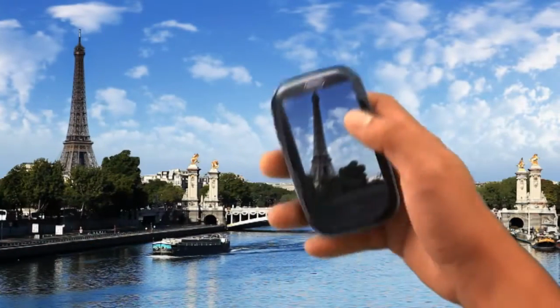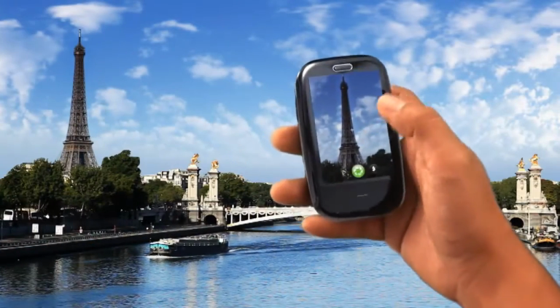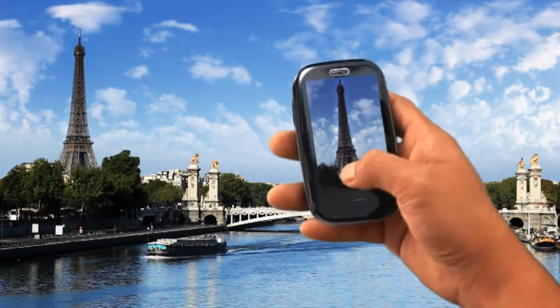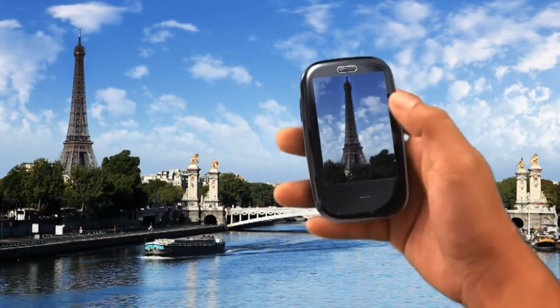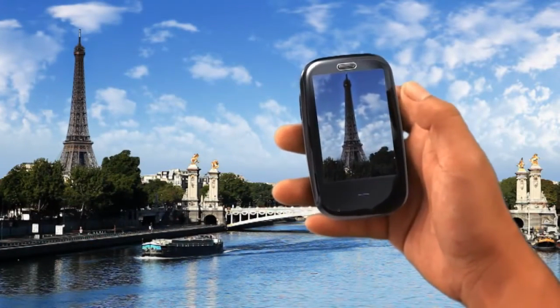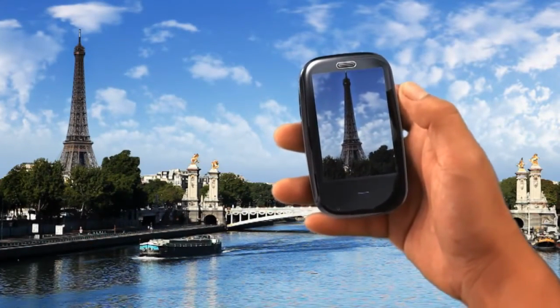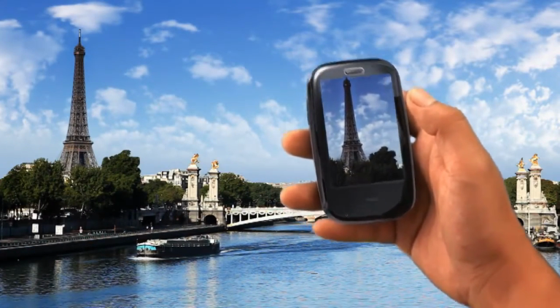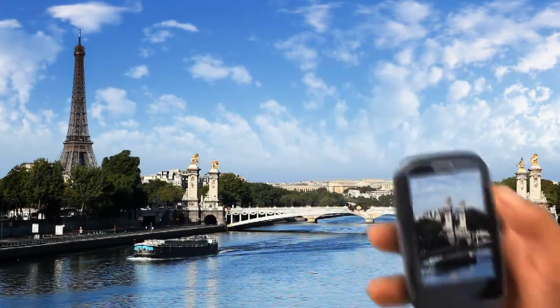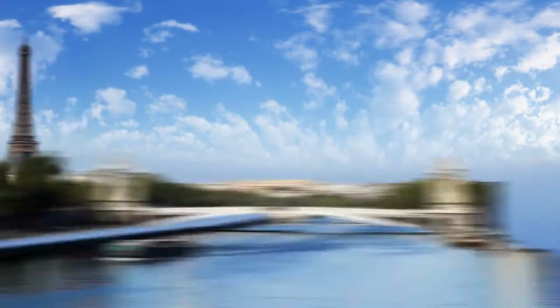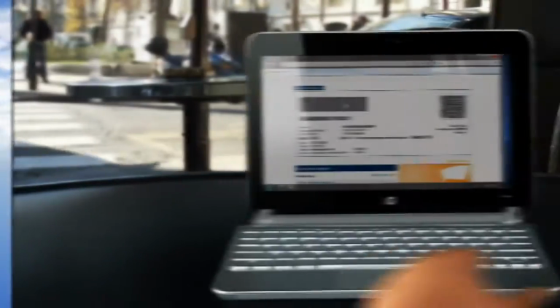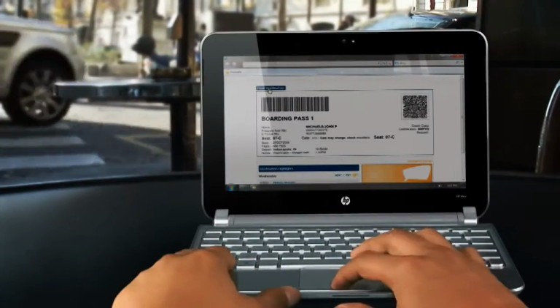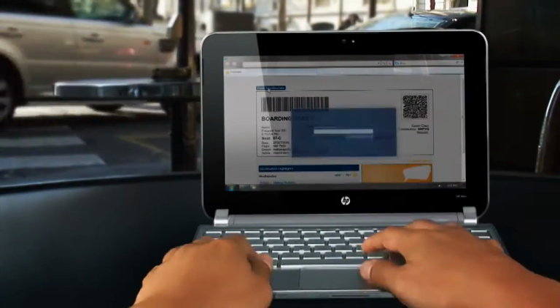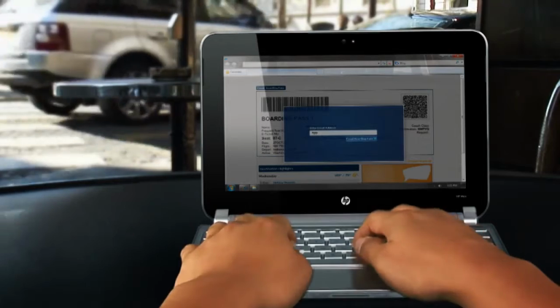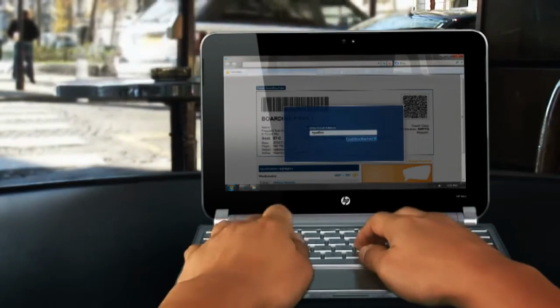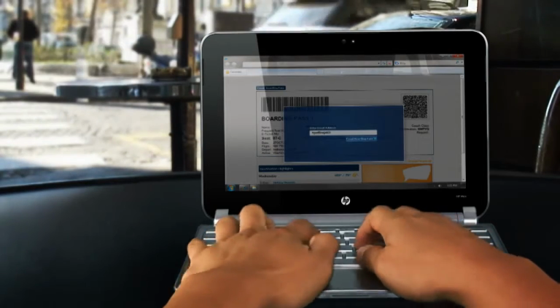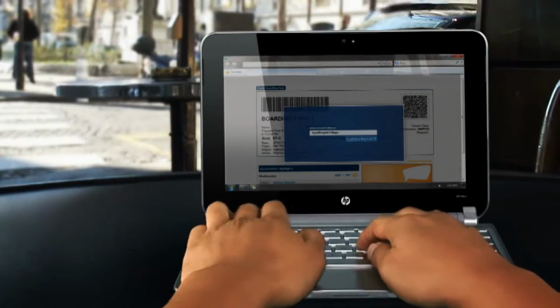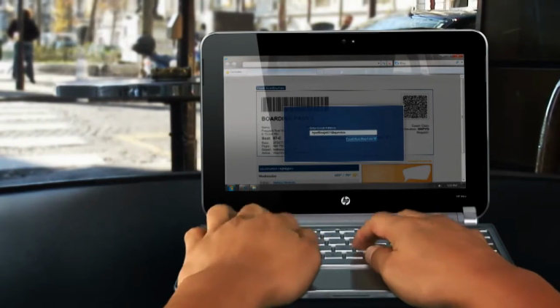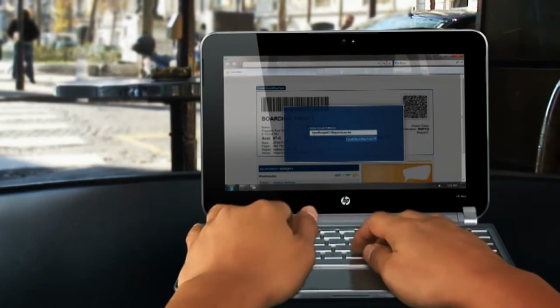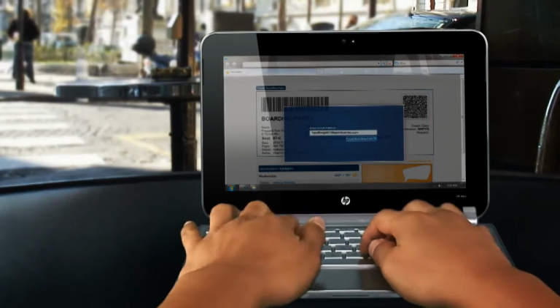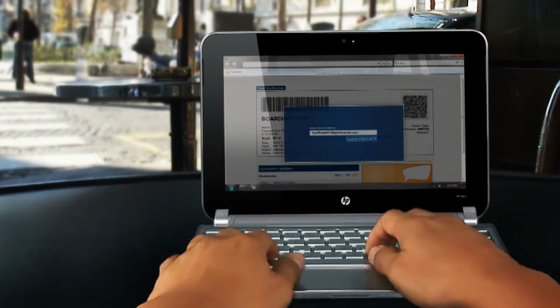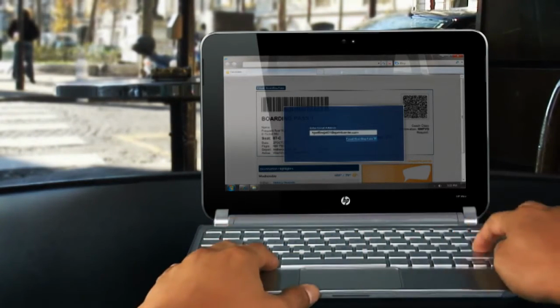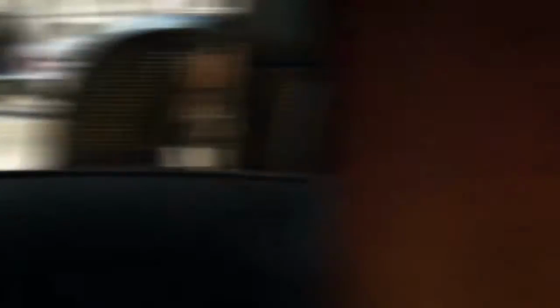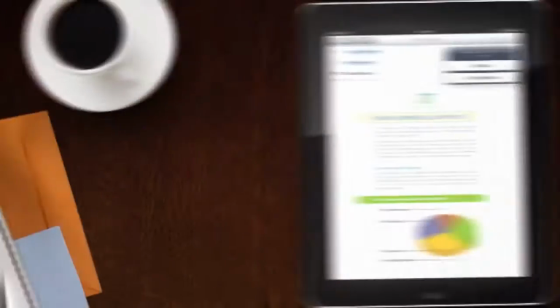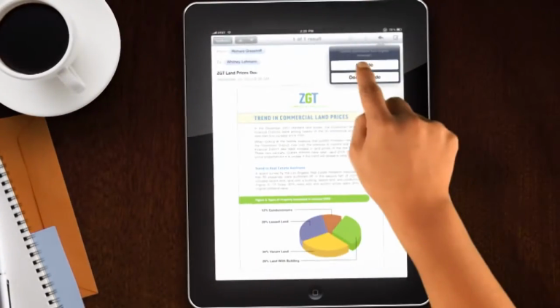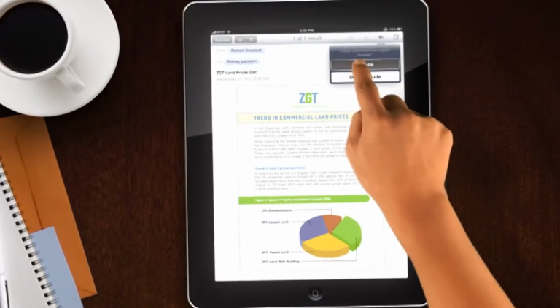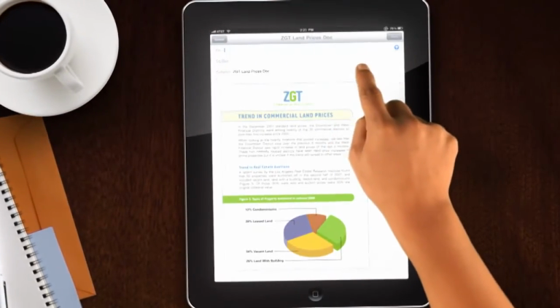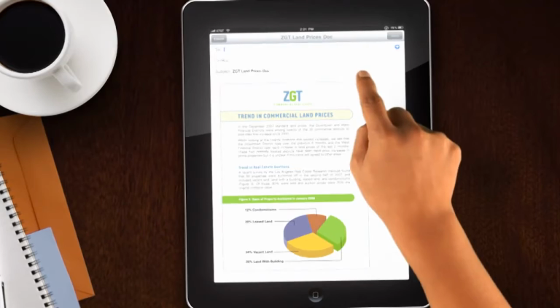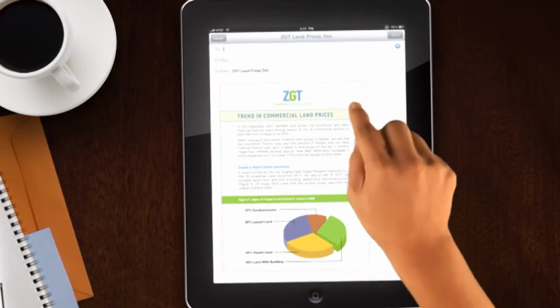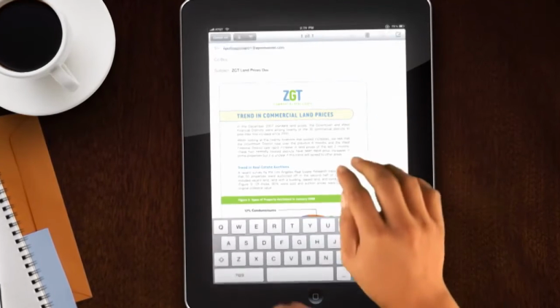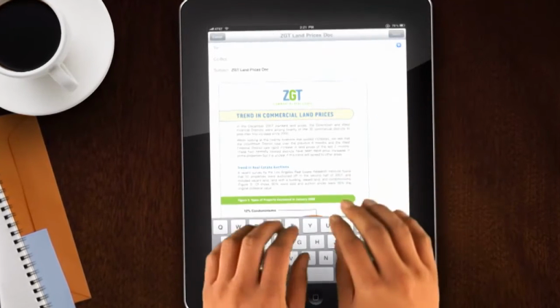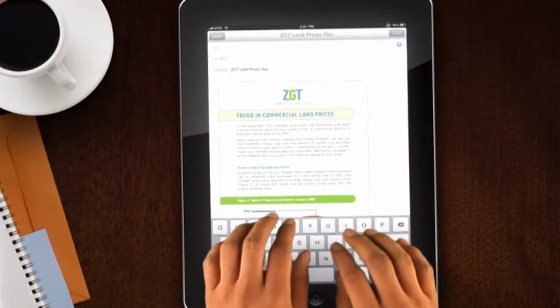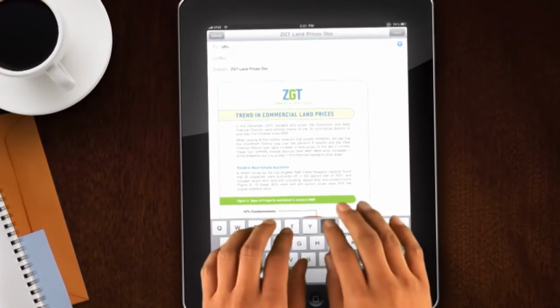On vacation? Have your photos waiting on your printer at home. Traveling on business? Send your boarding pass to the HP ePrint in your hotel lobby. Boss needs your report? Send it from the coffee shop and print to your boss's desk.